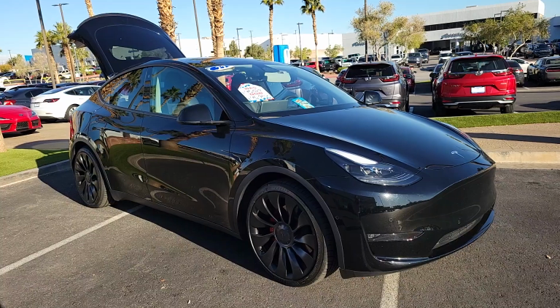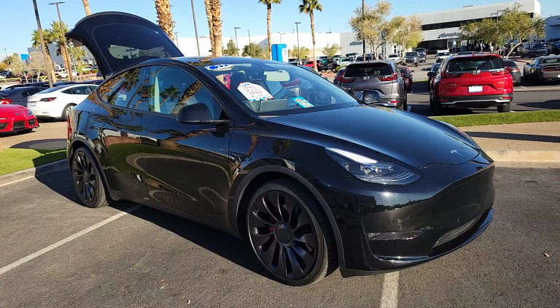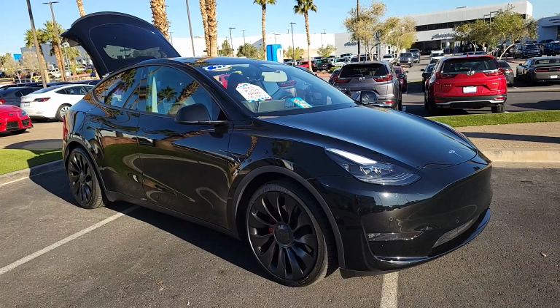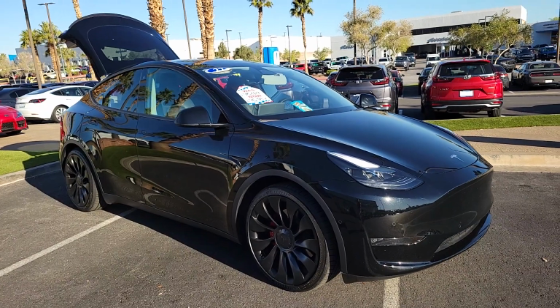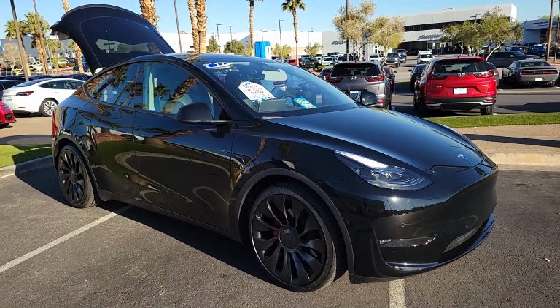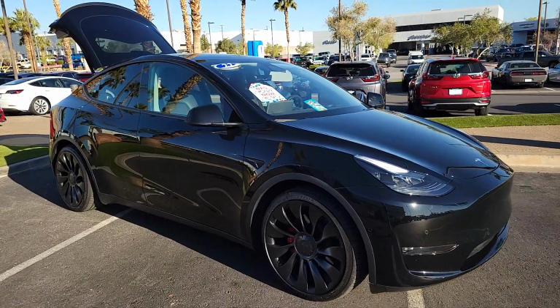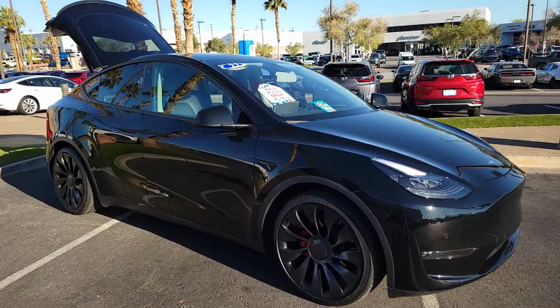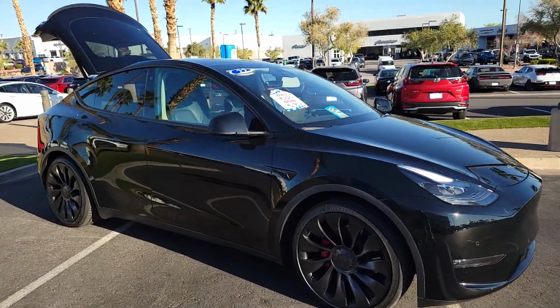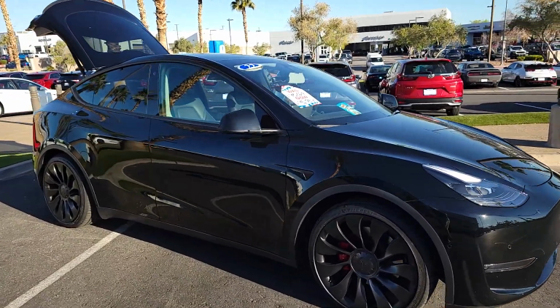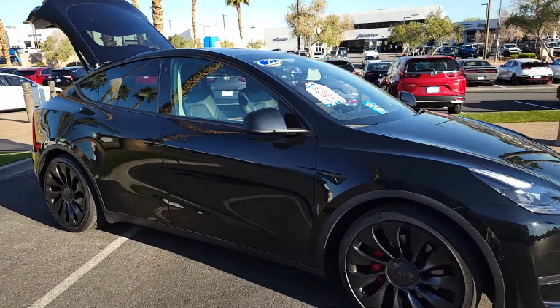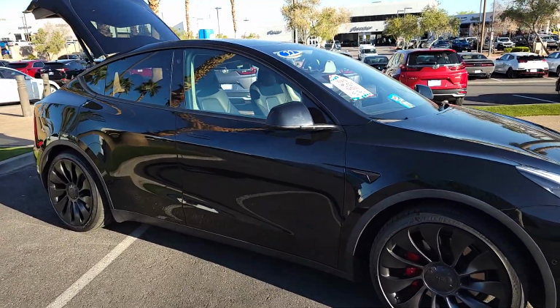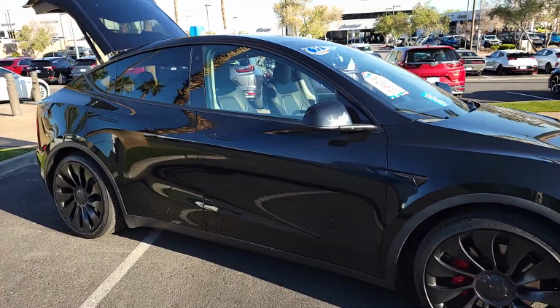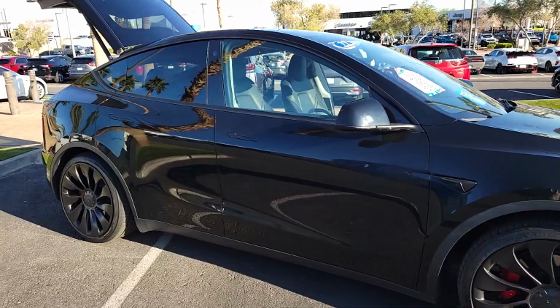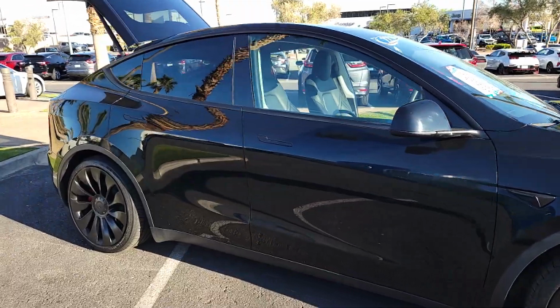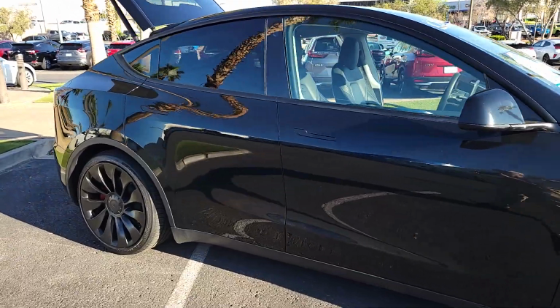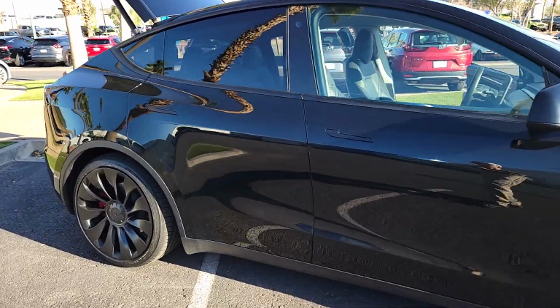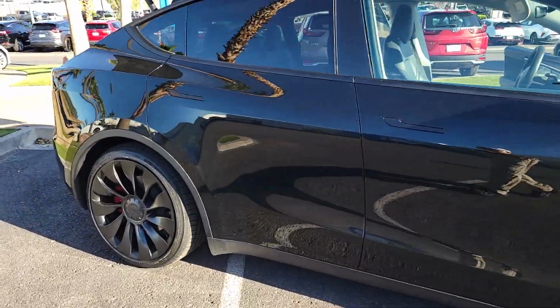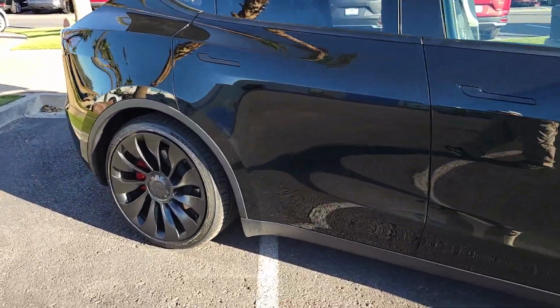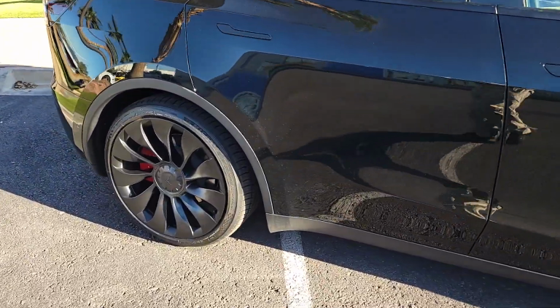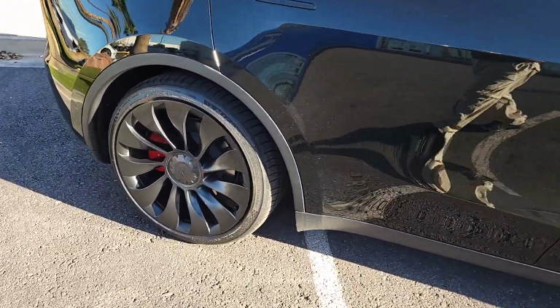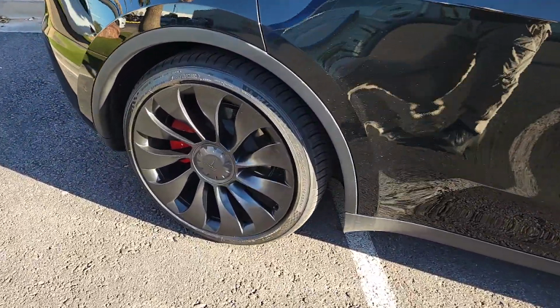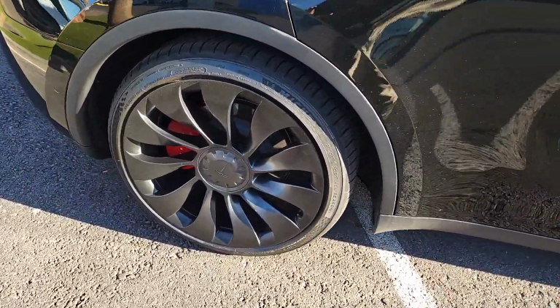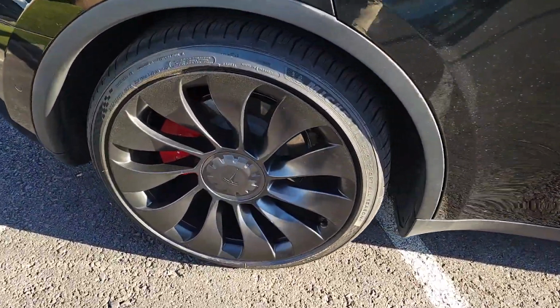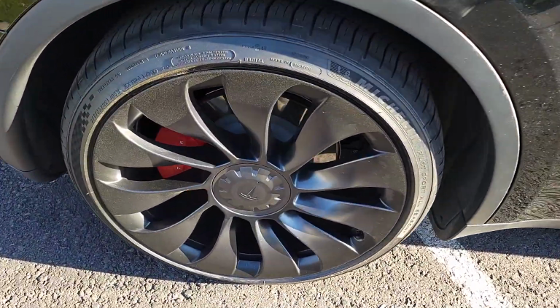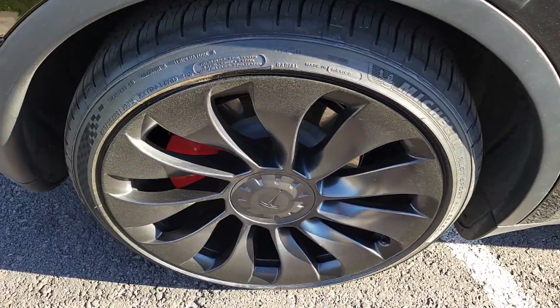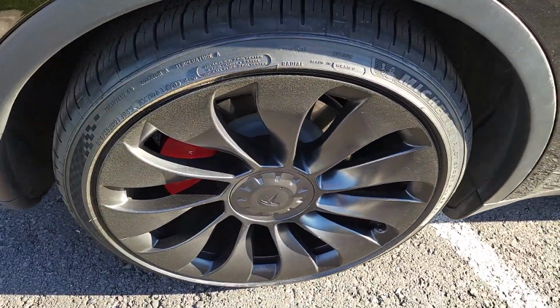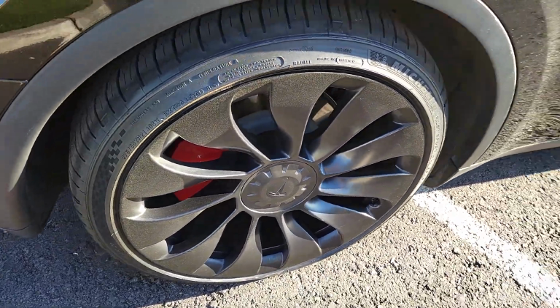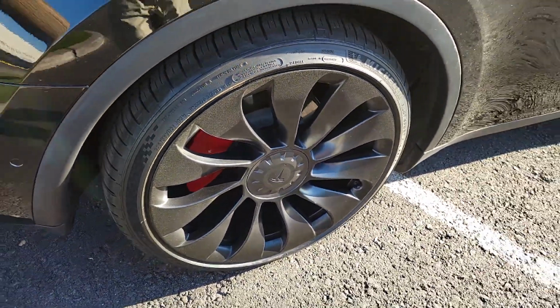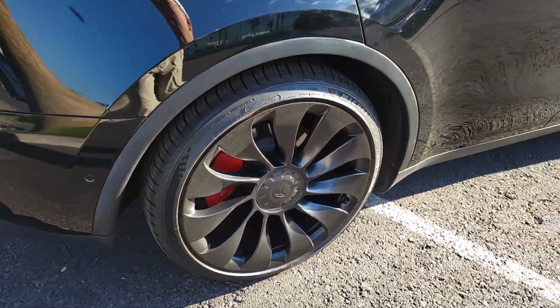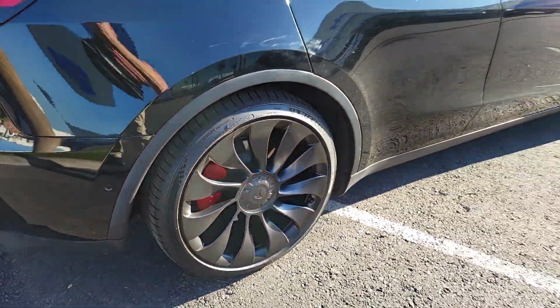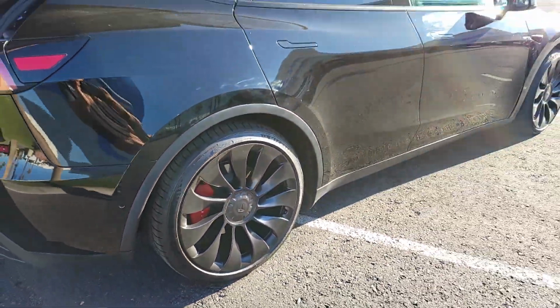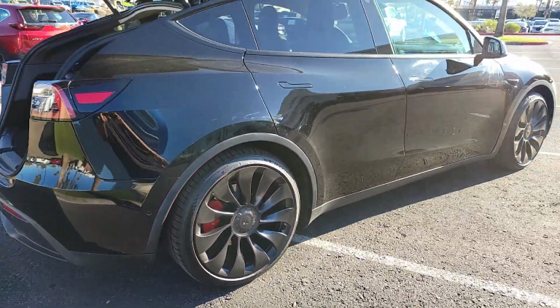Get into a 2022 Tesla Model Y with less than 20,000 miles on the odometer — this vehicle provides excellent value. Enter a bright new world in this stunningly high-tech Model Y.